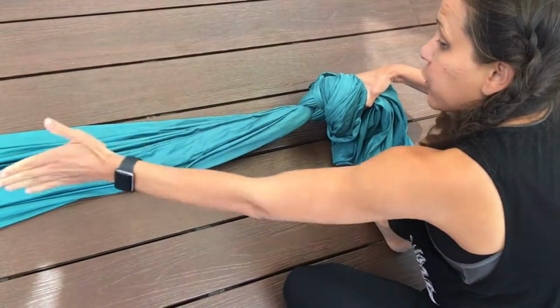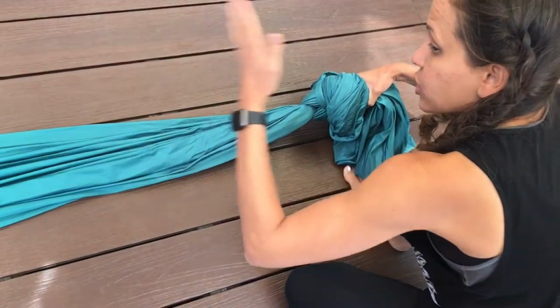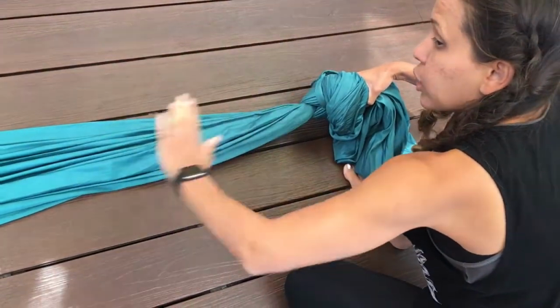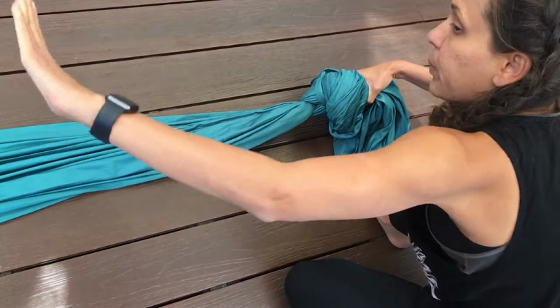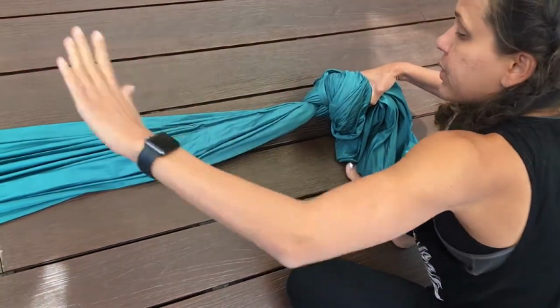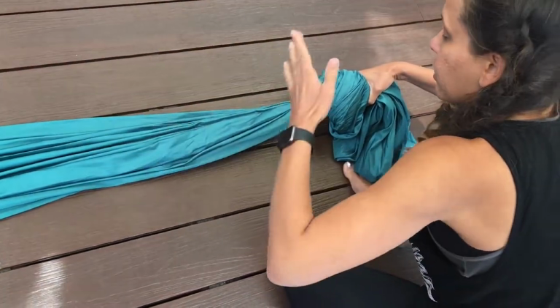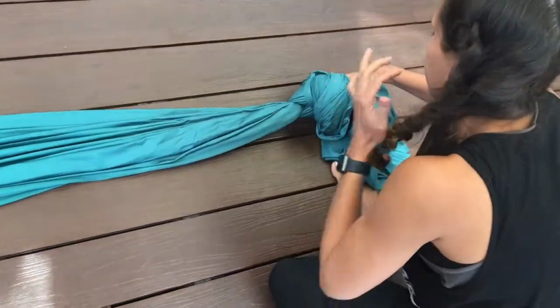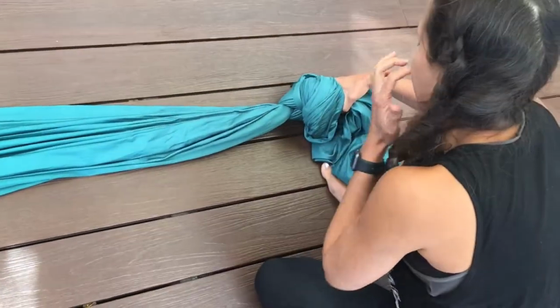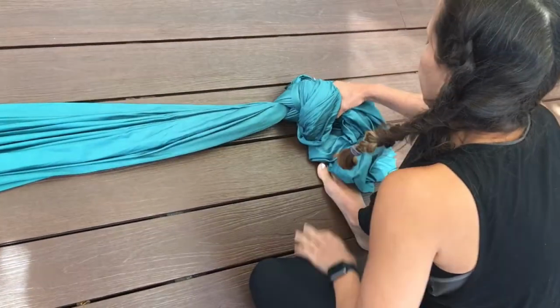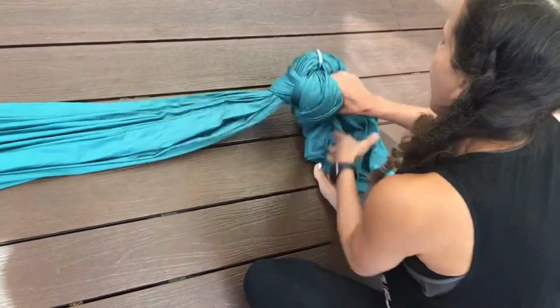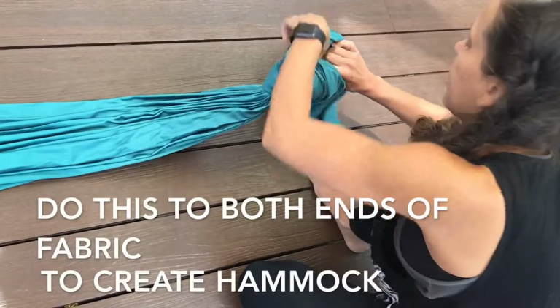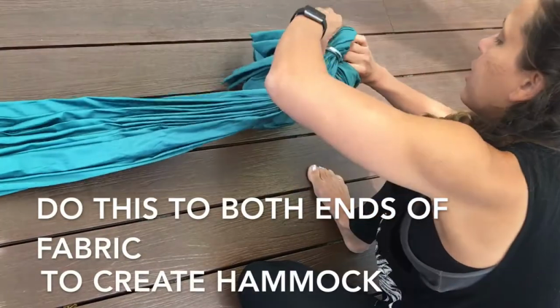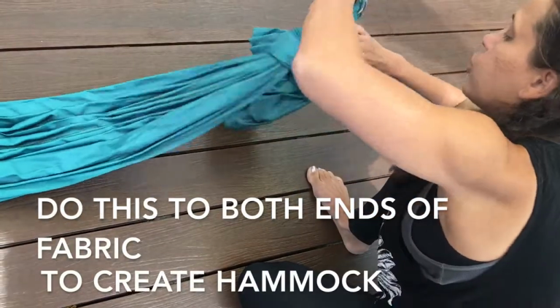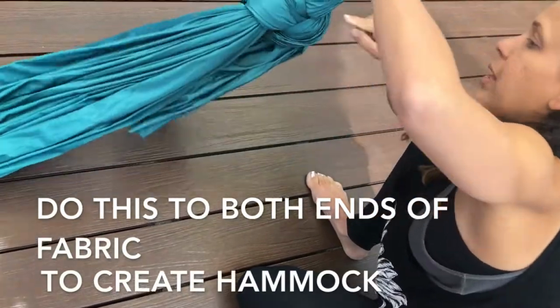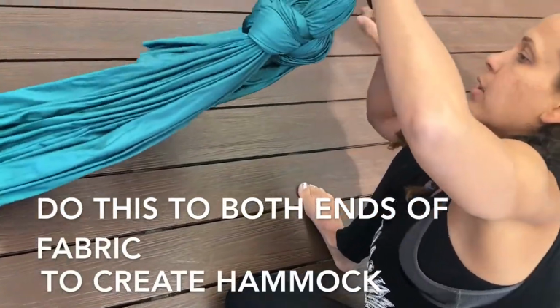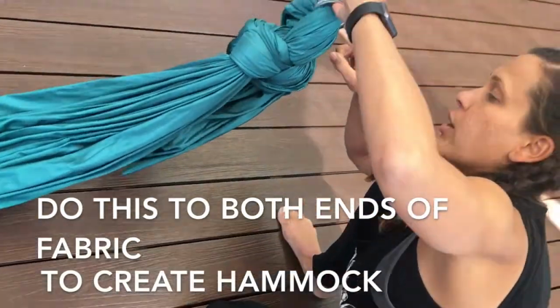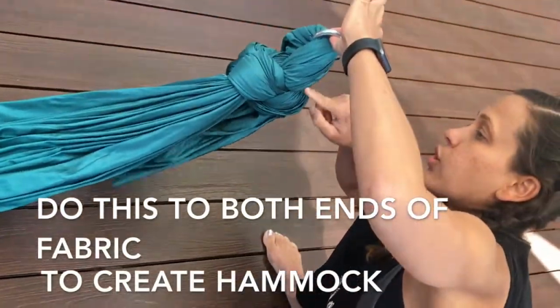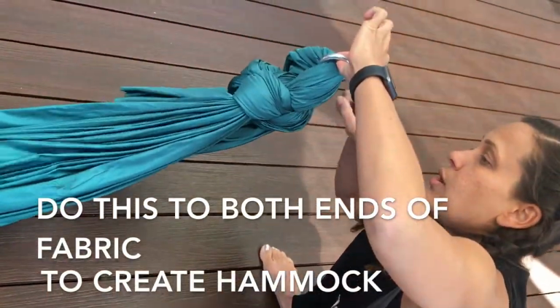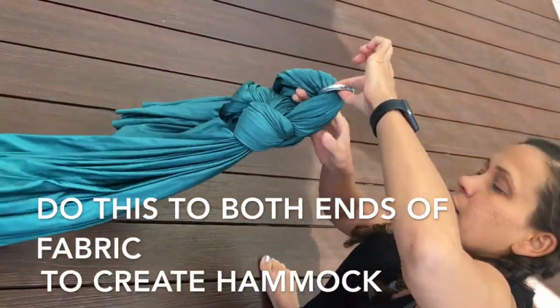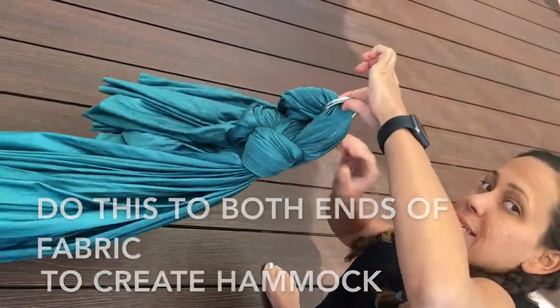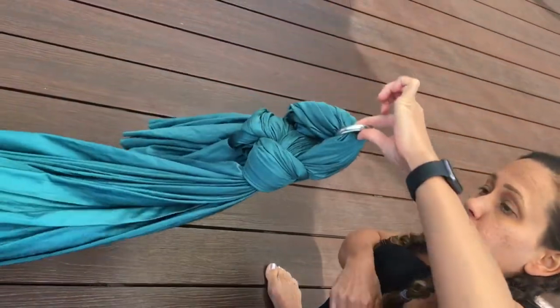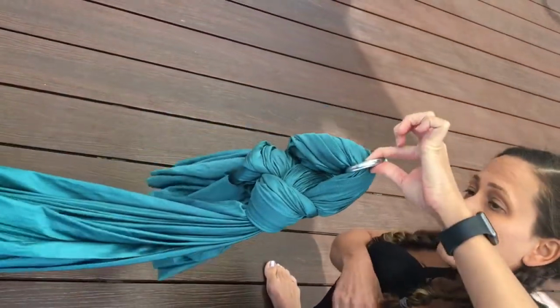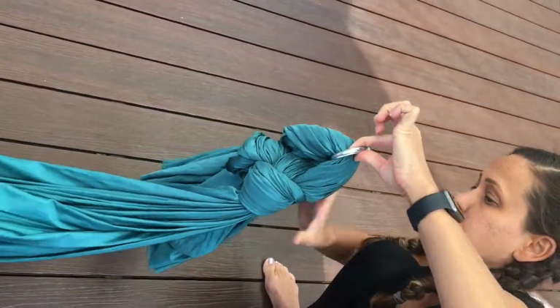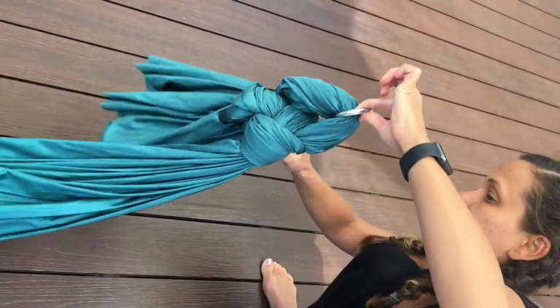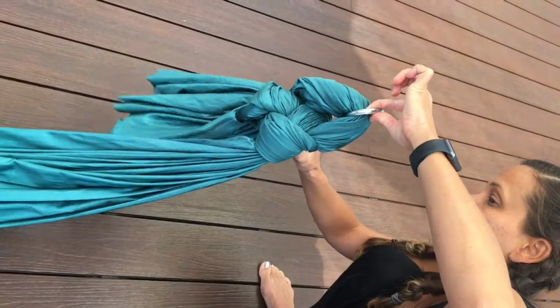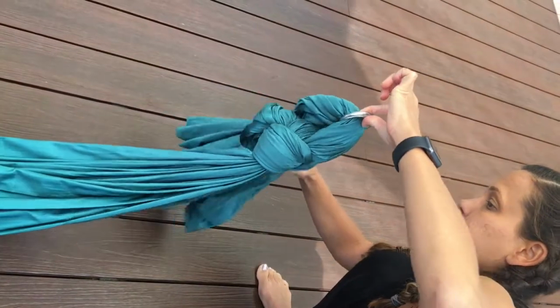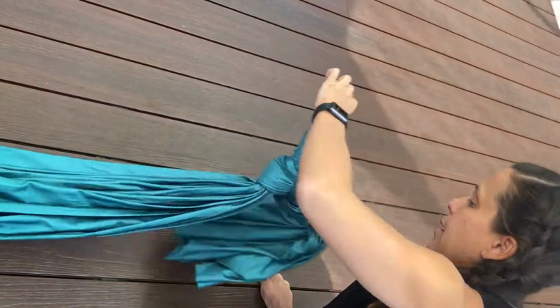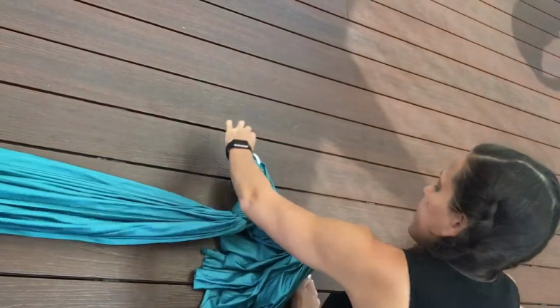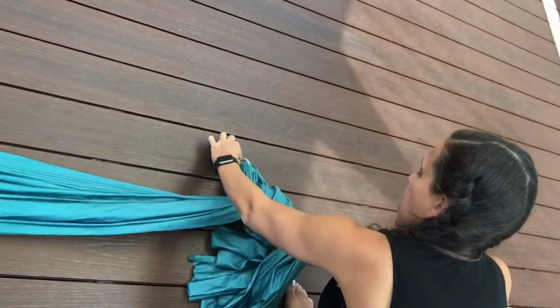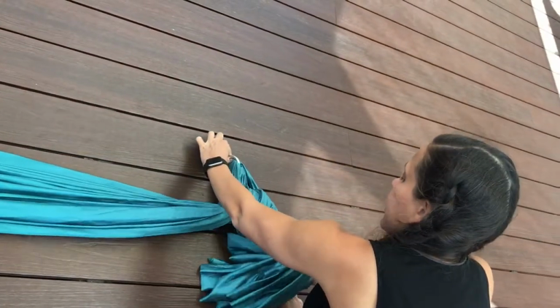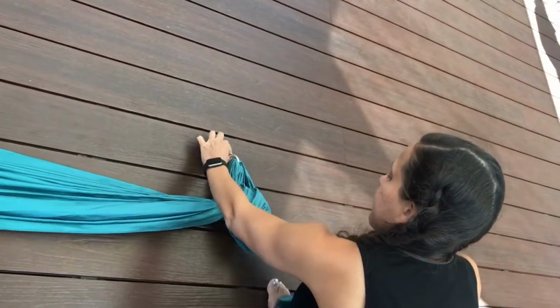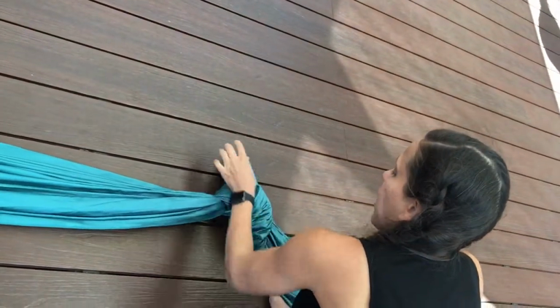You should have a circle, and that's how you know that you did it correctly. There you go — it's the king bow knot.